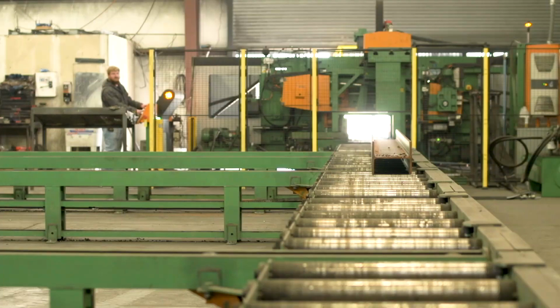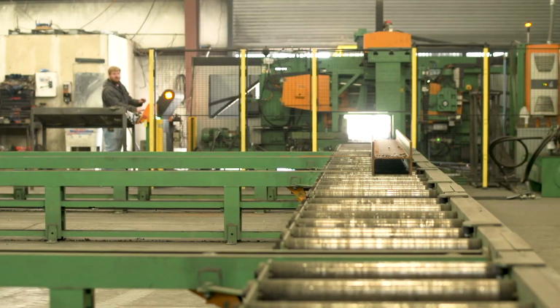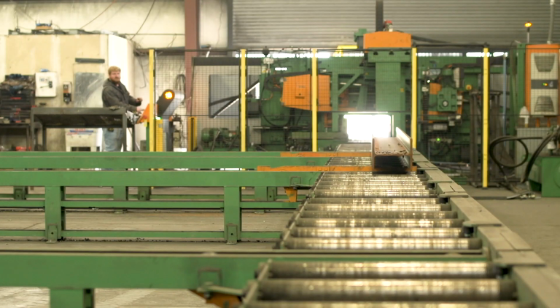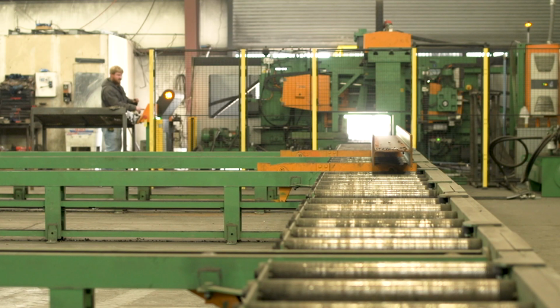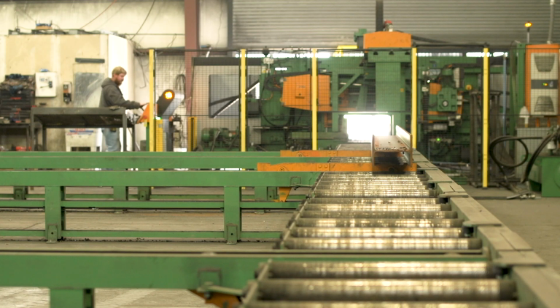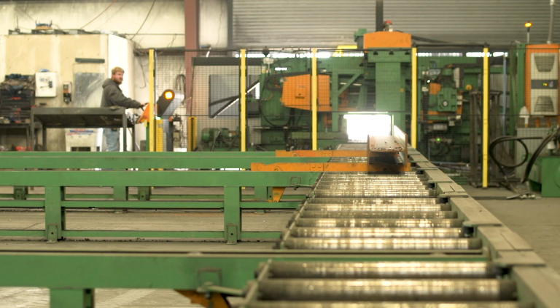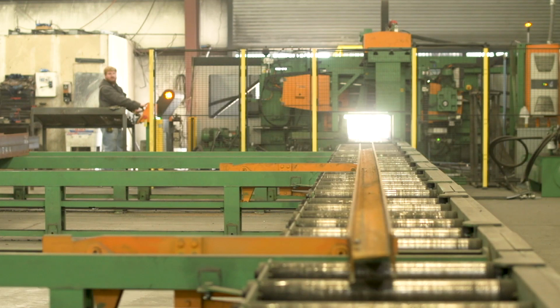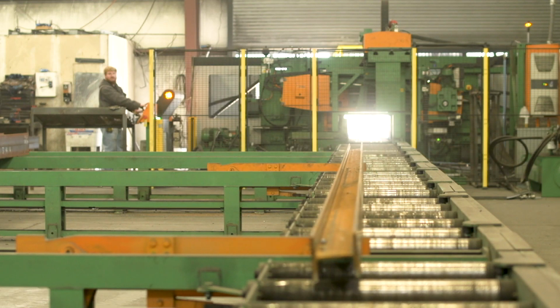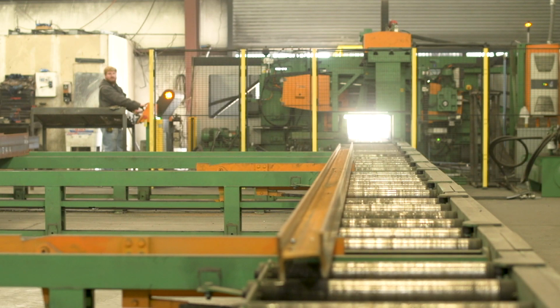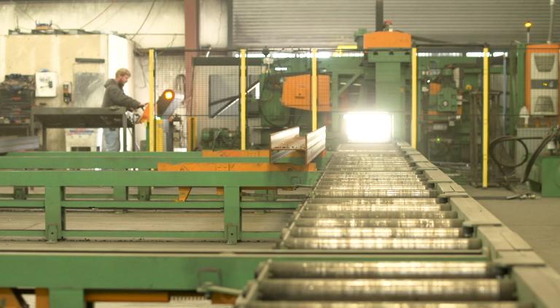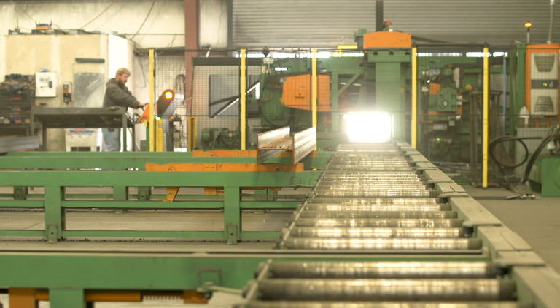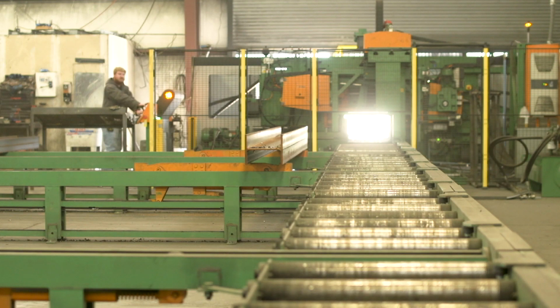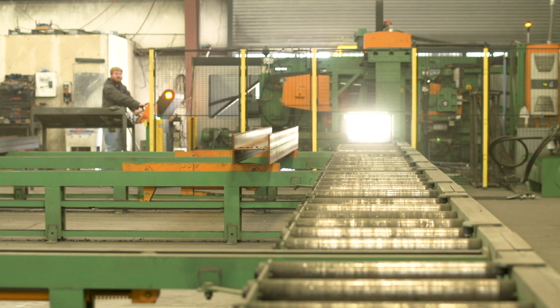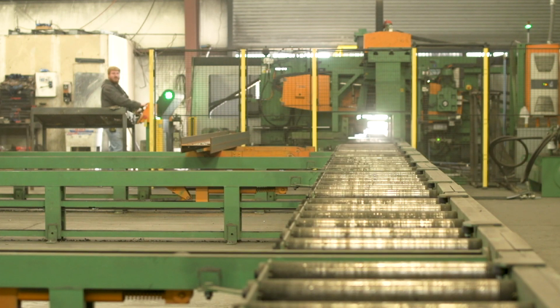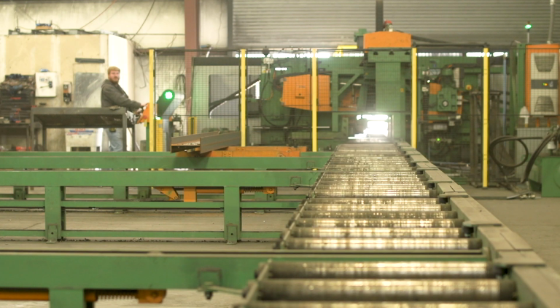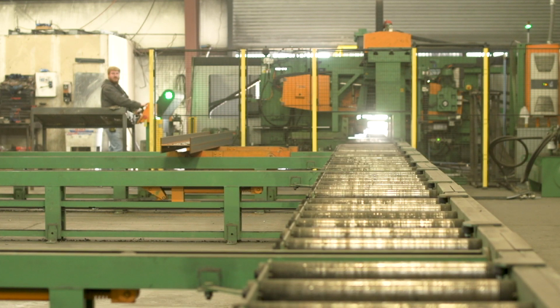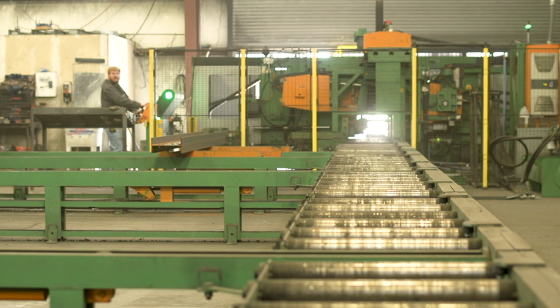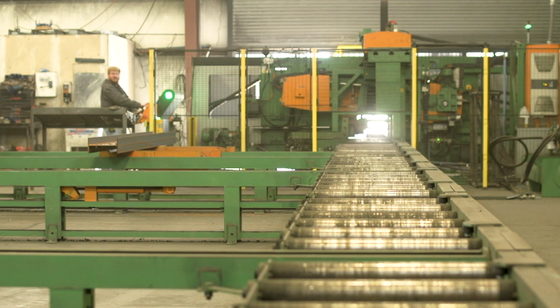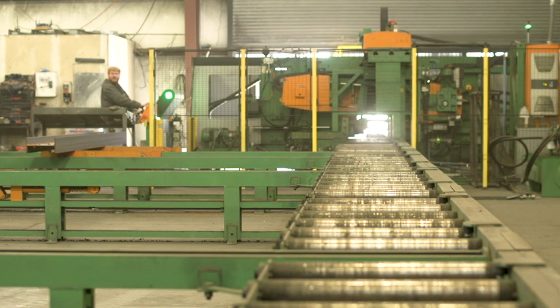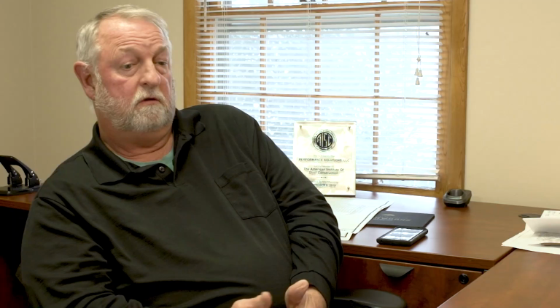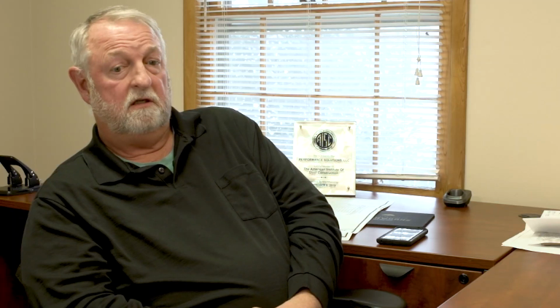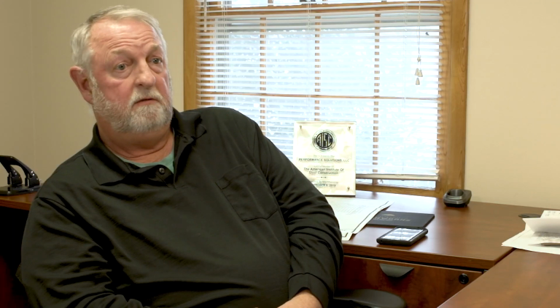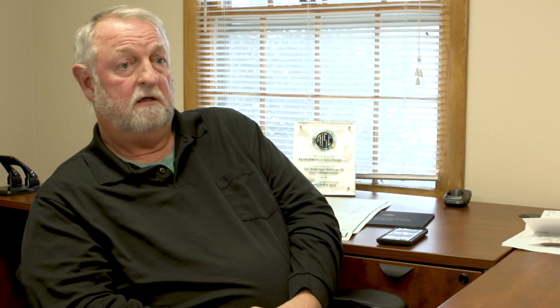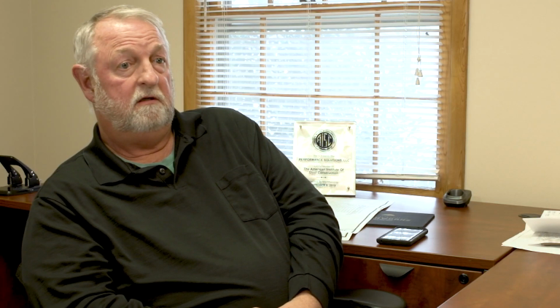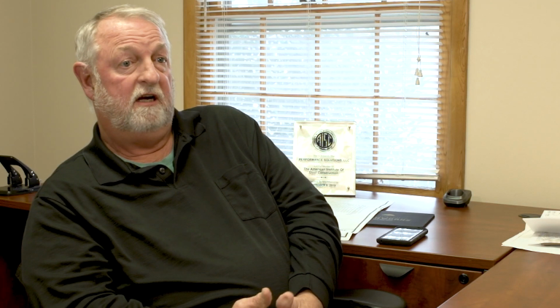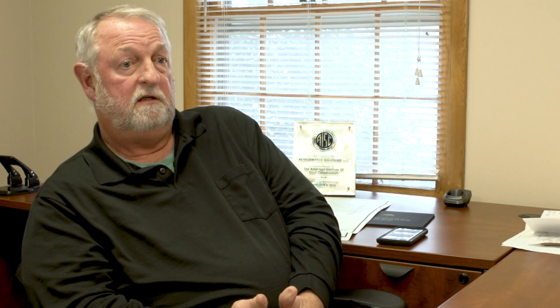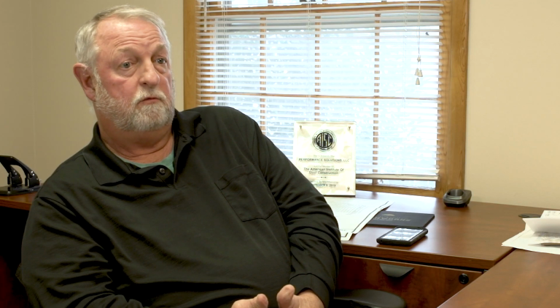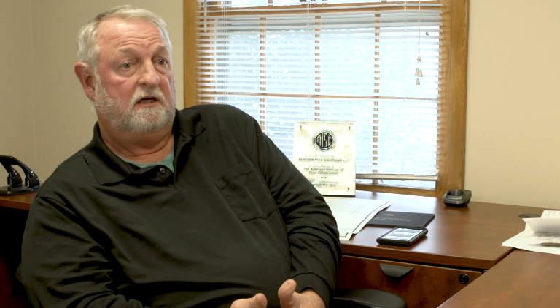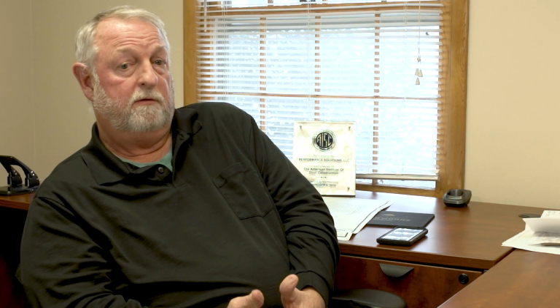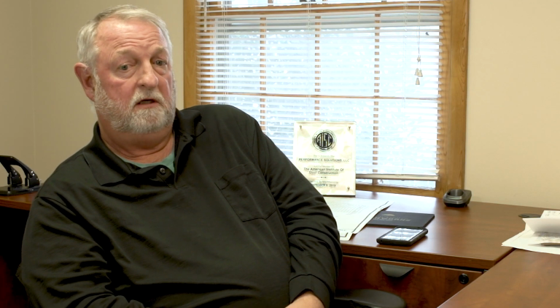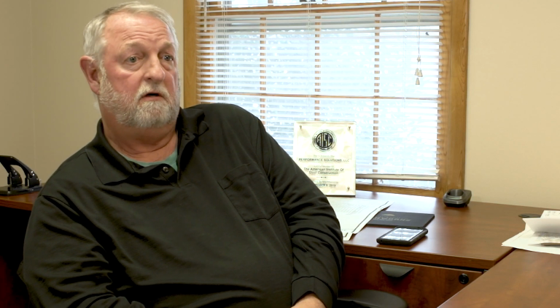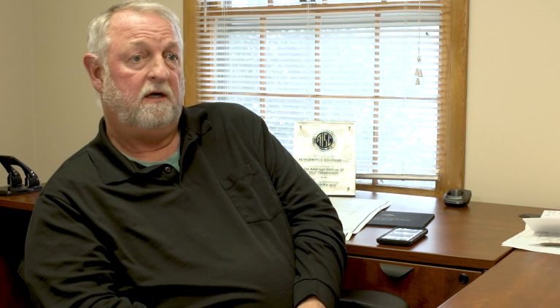The biggest benefit is more throughput through the shop. When it comes to the fitters, it's already laid out, and of course there are some beams and stuff that don't even have to be touched once they come off the machine and go straight to paint.